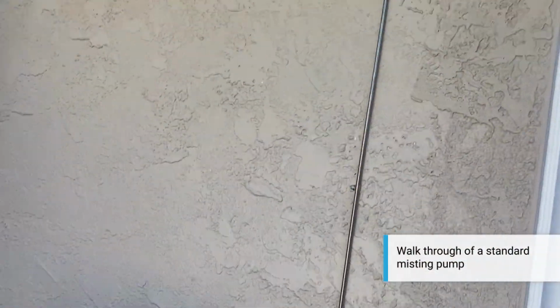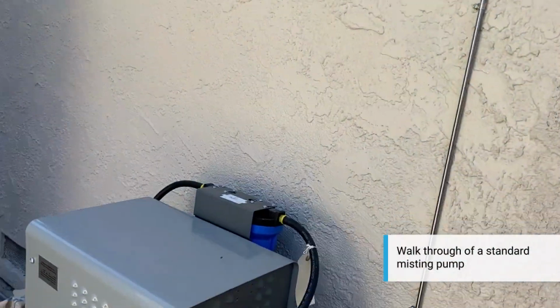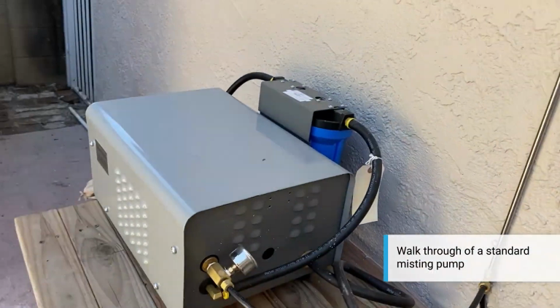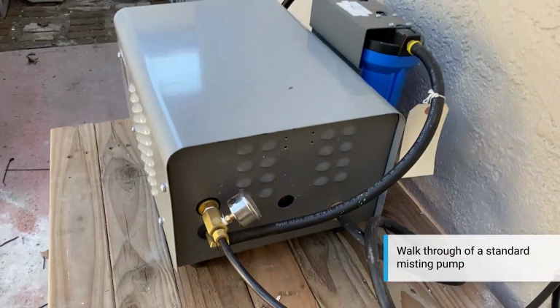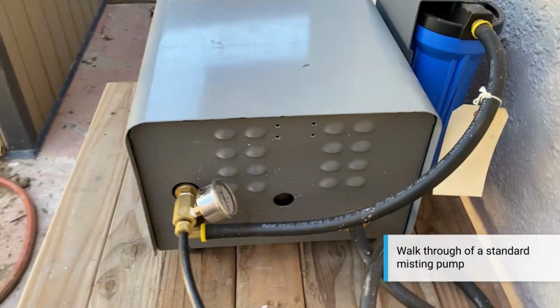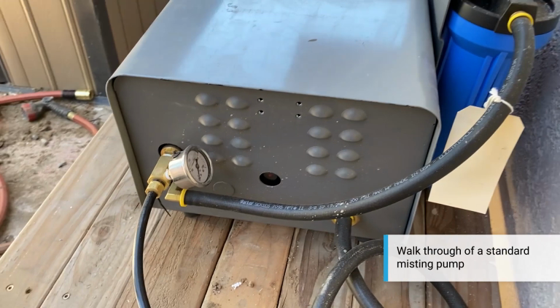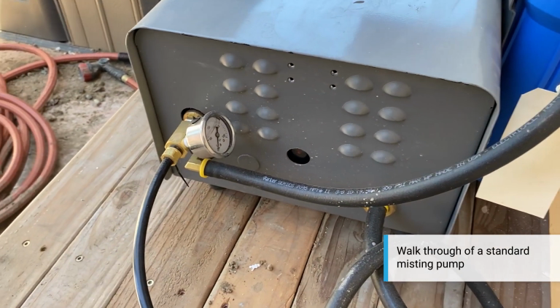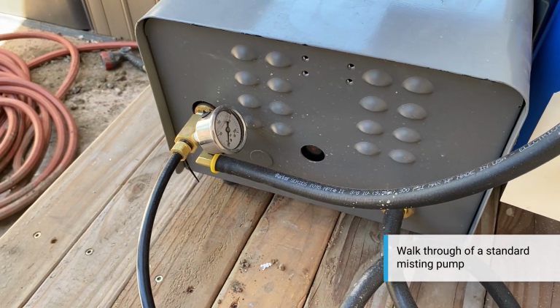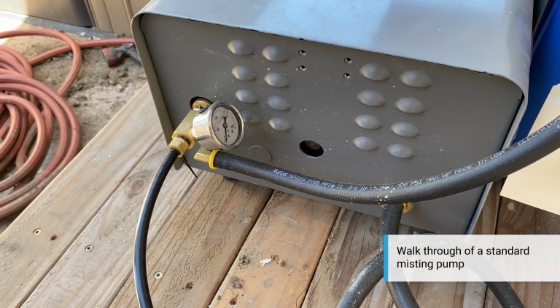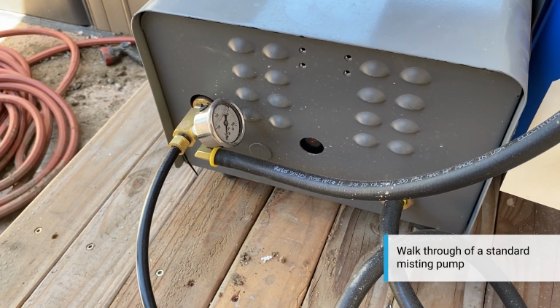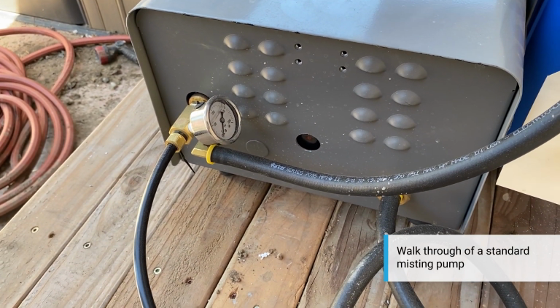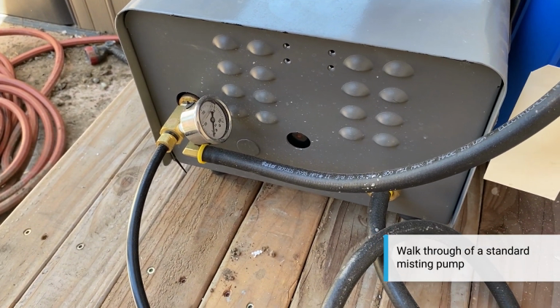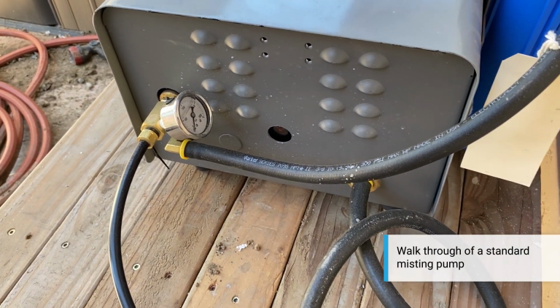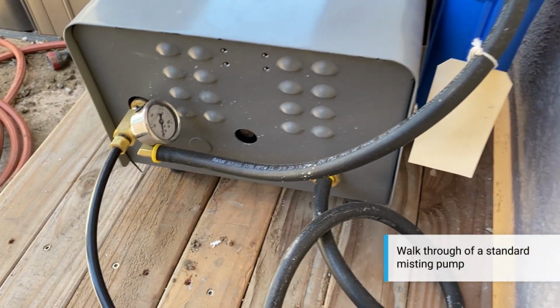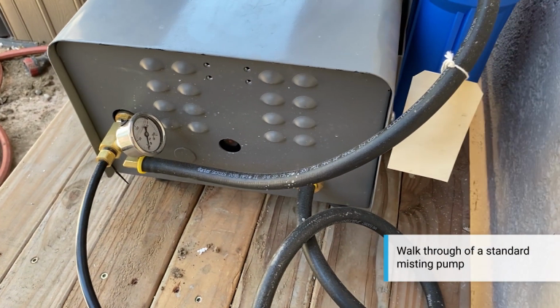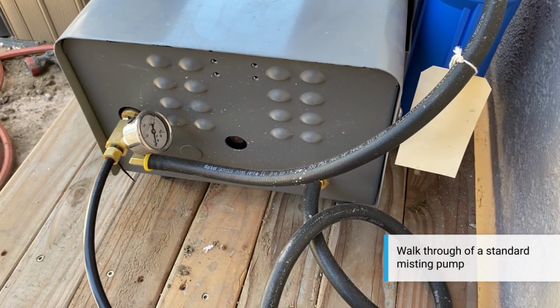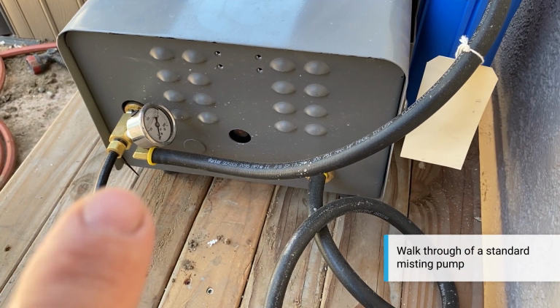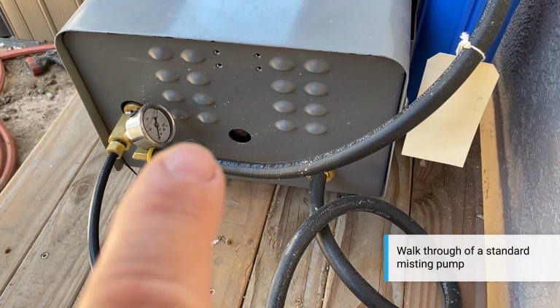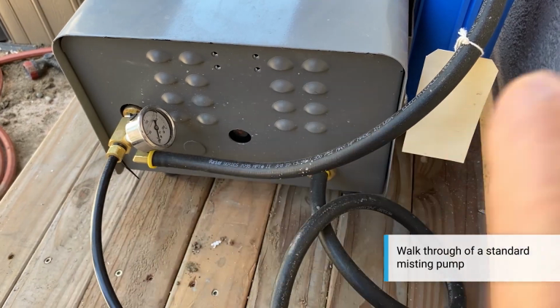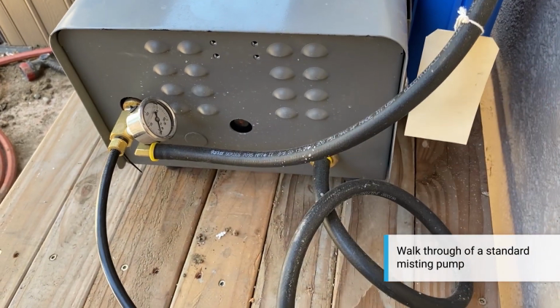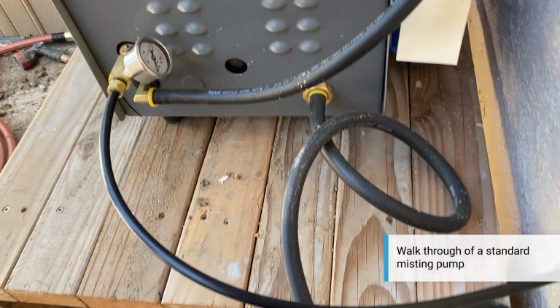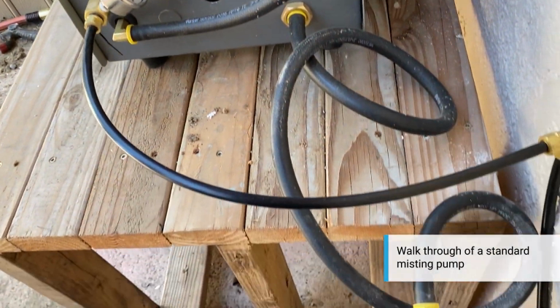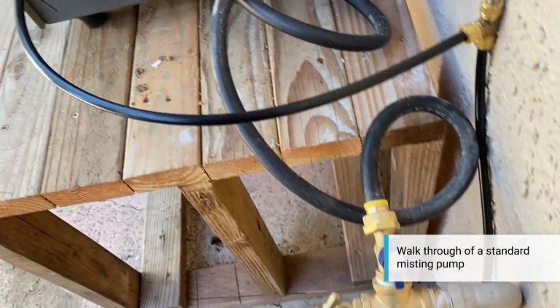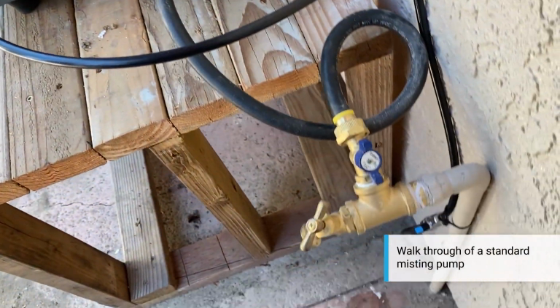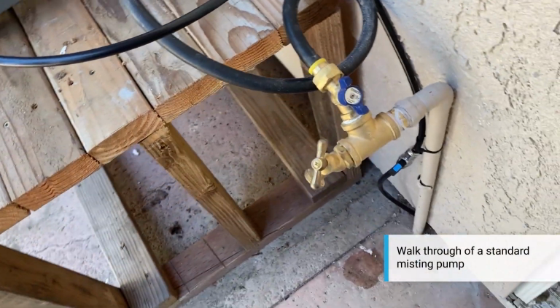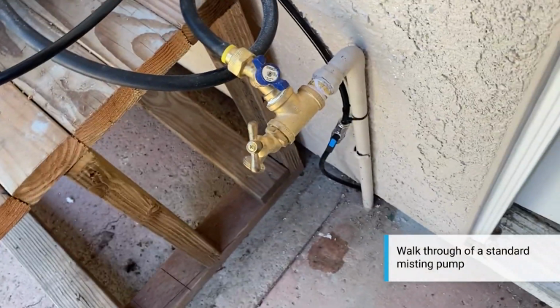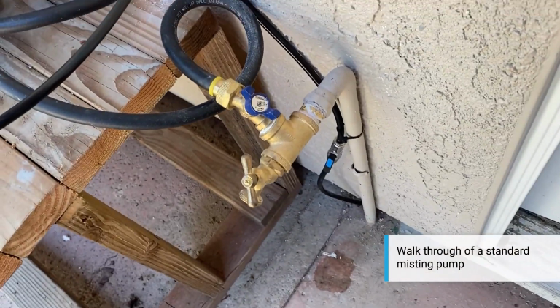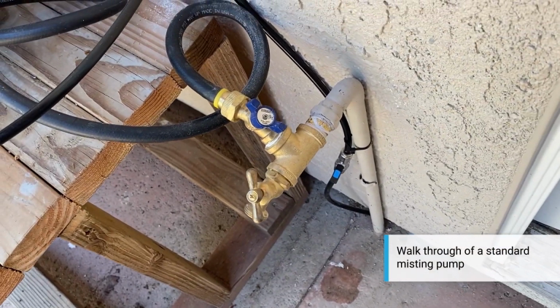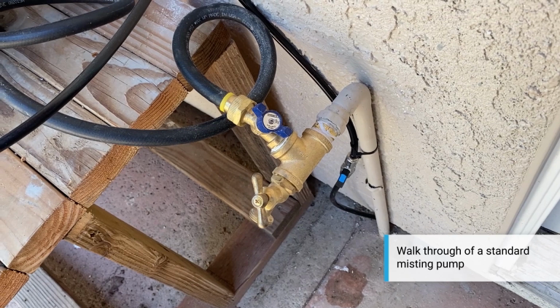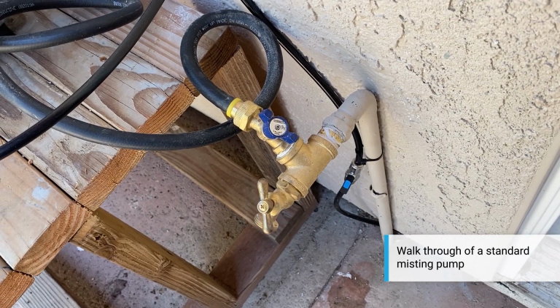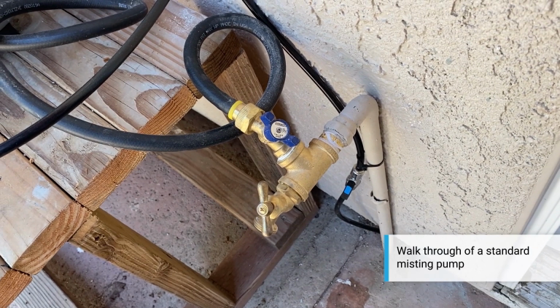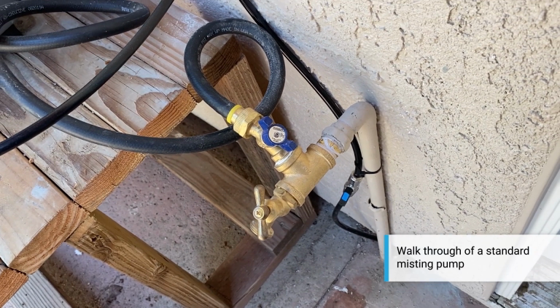On the back of our pump we've got our water pressure gauge — it should go up to a thousand pounds when you're done. You've got your water inlet hose right here, this will screw into a water bib. What we did here was tee the bib off and give it its own valve.